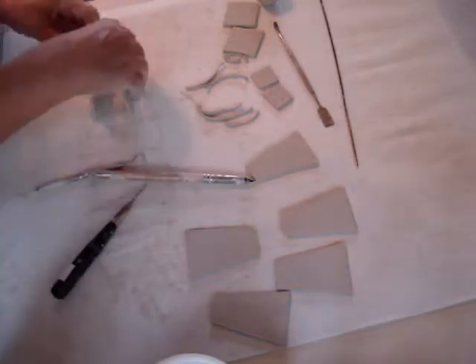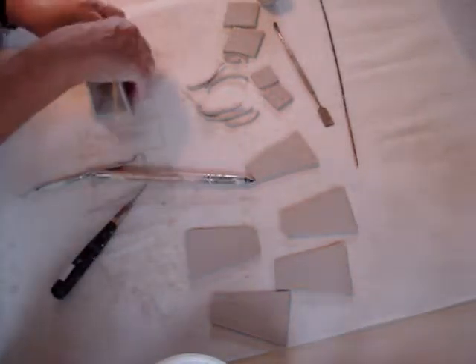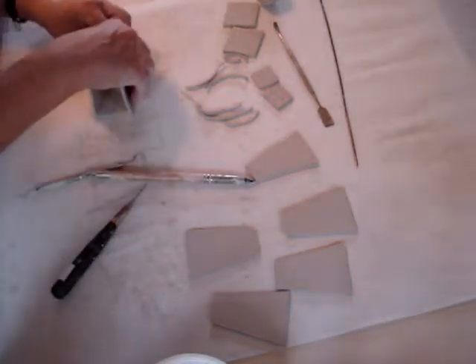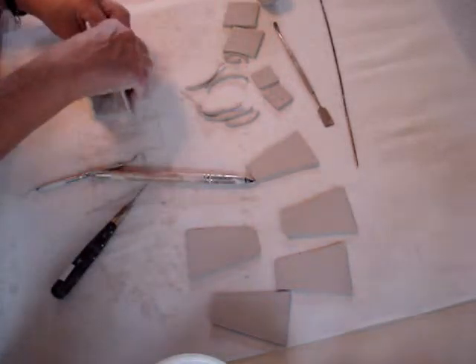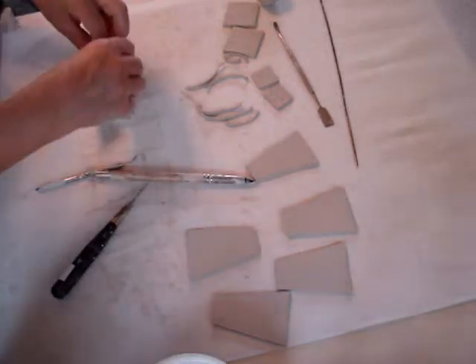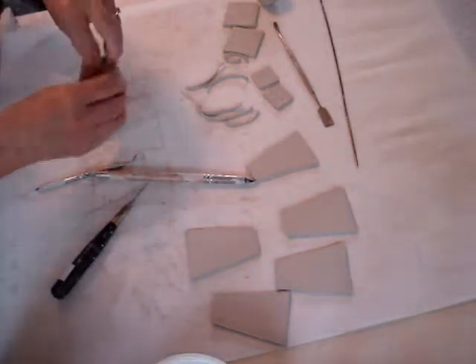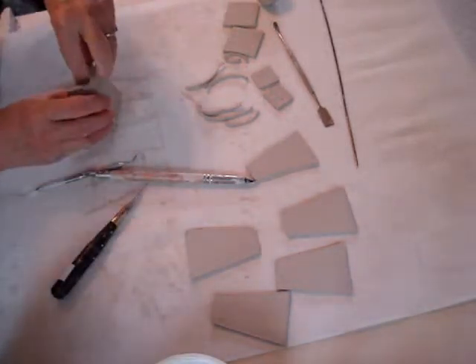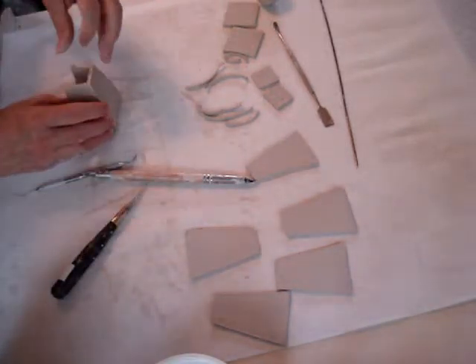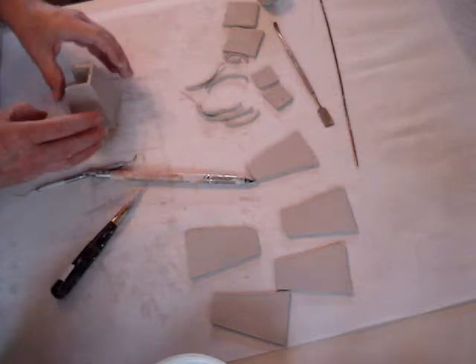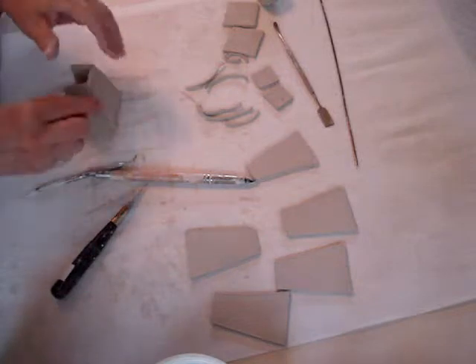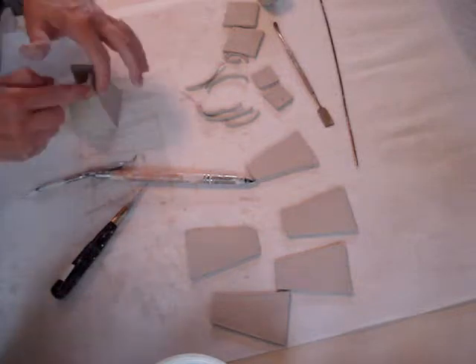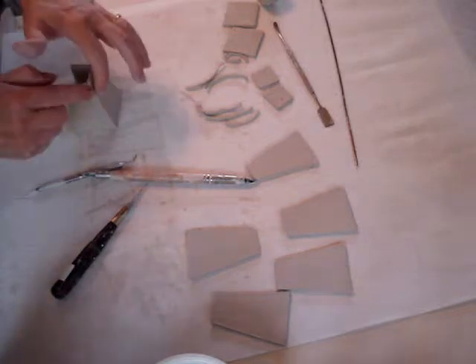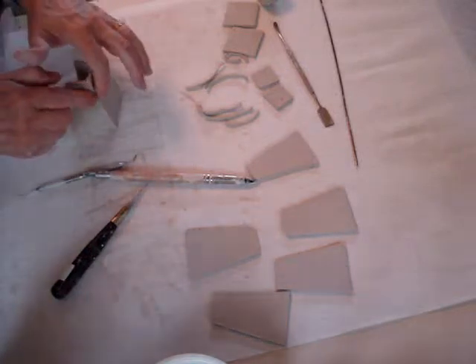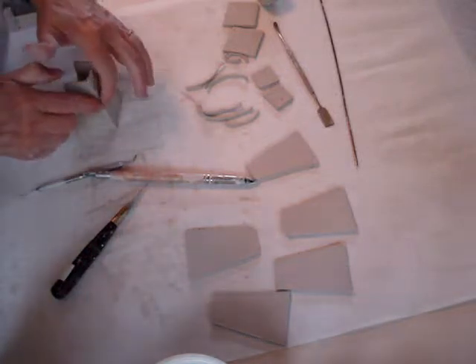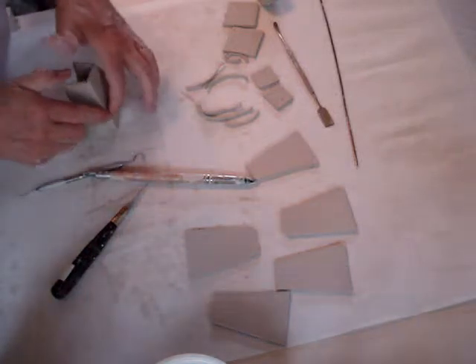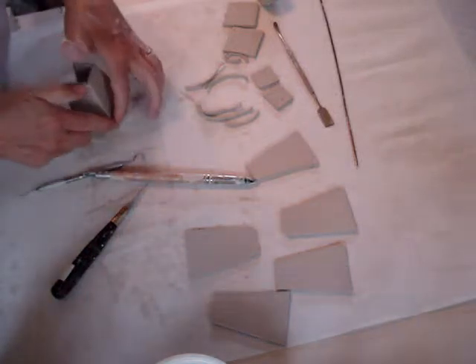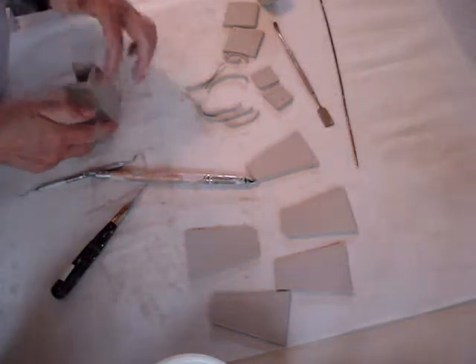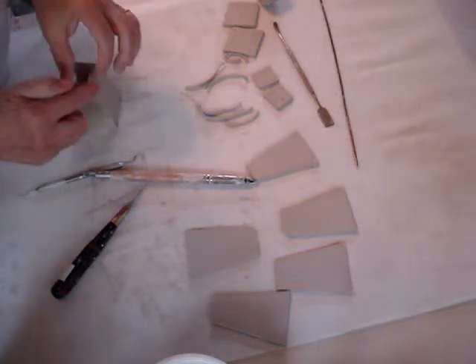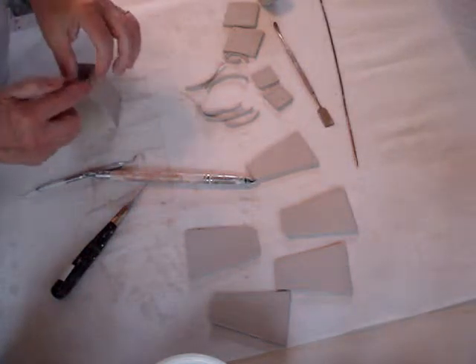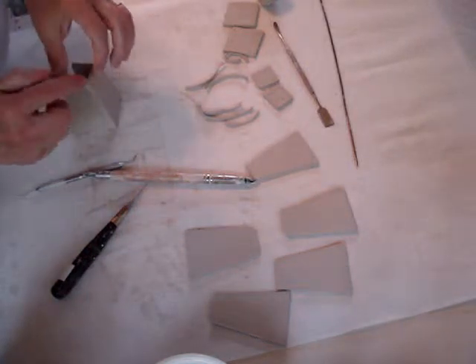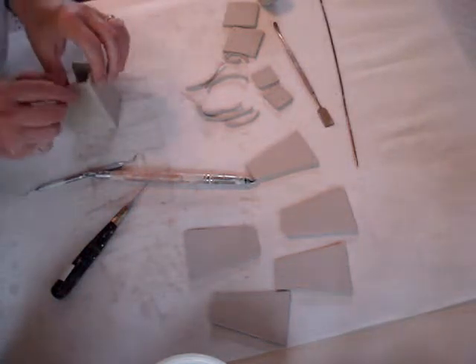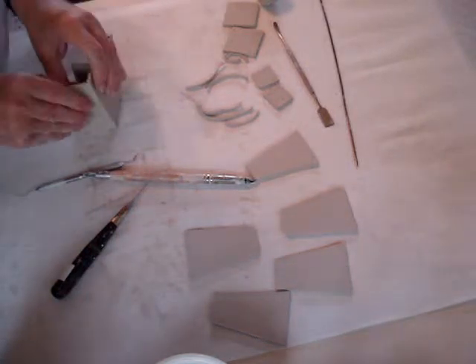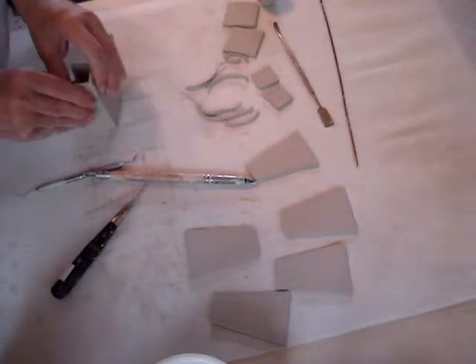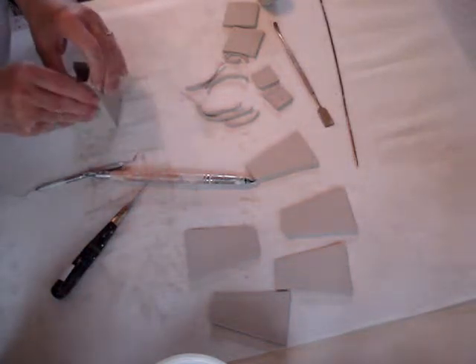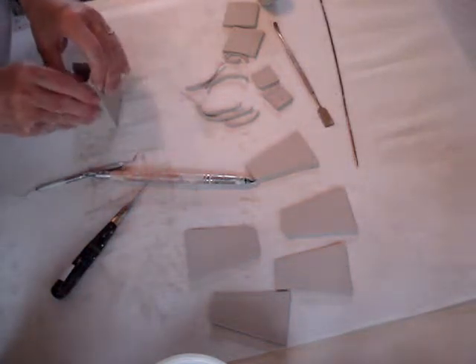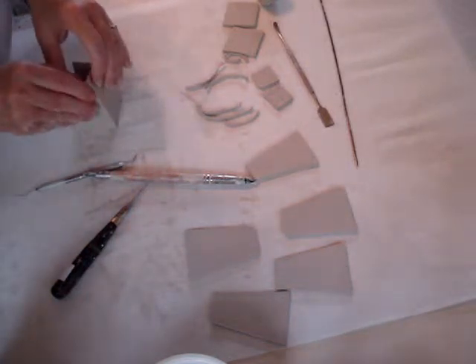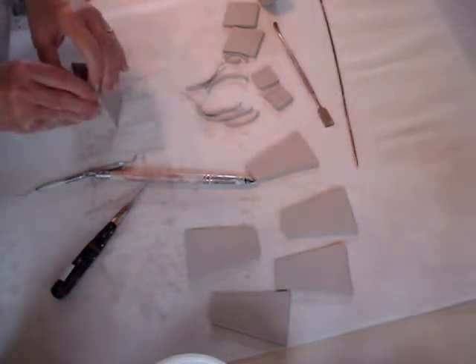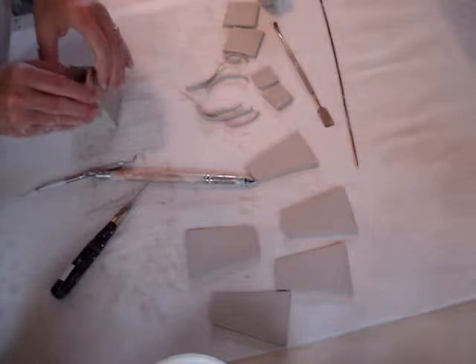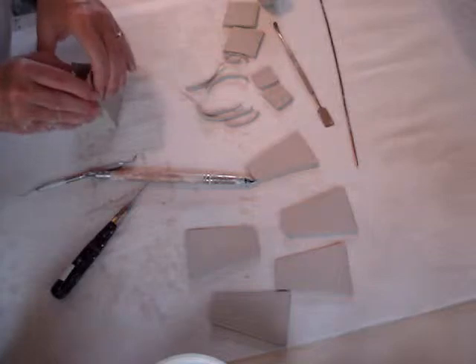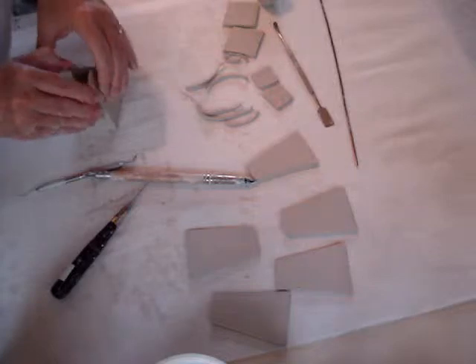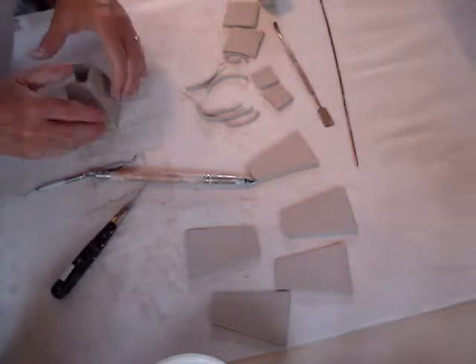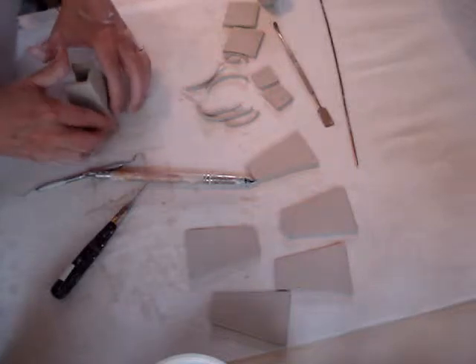Now stand this up. I do this so that I can check those seams that I've just put together, making sure that they're joined well.